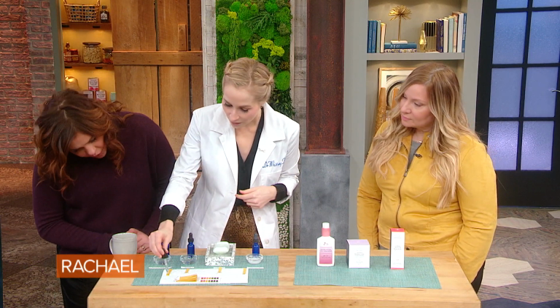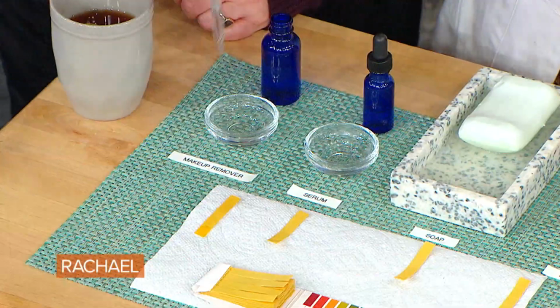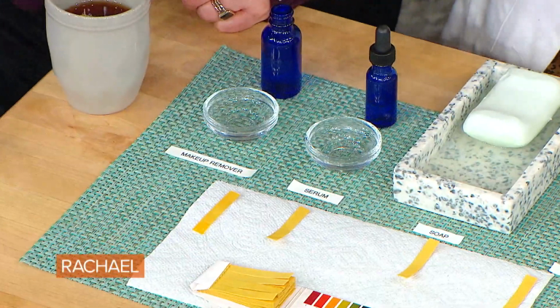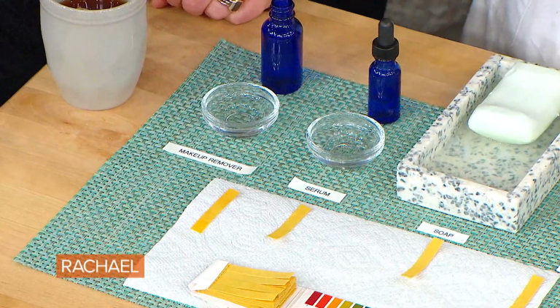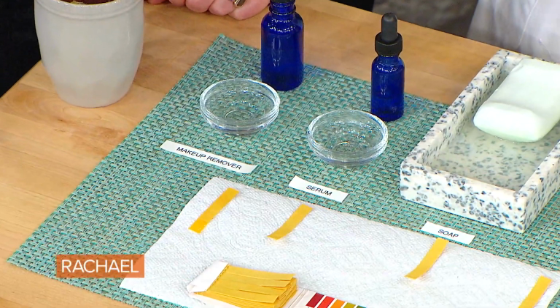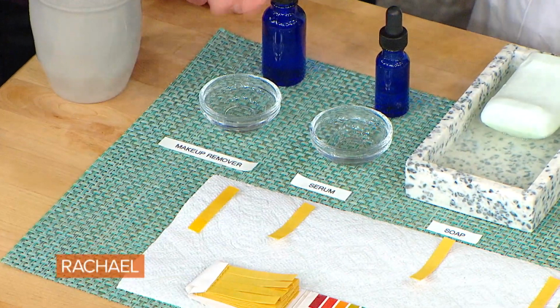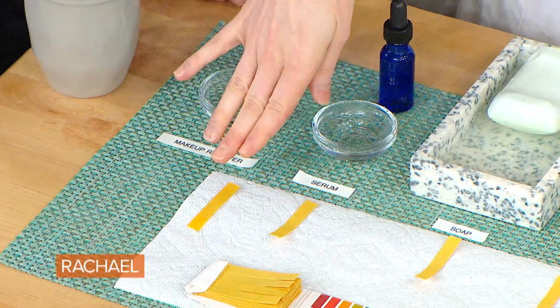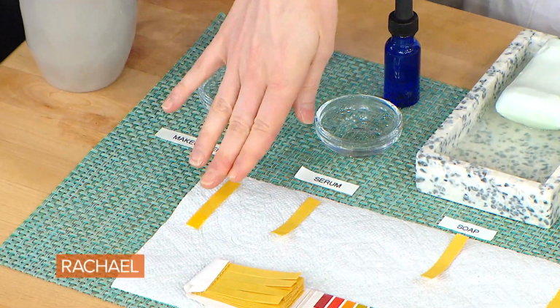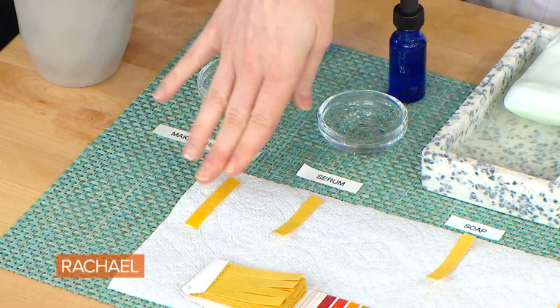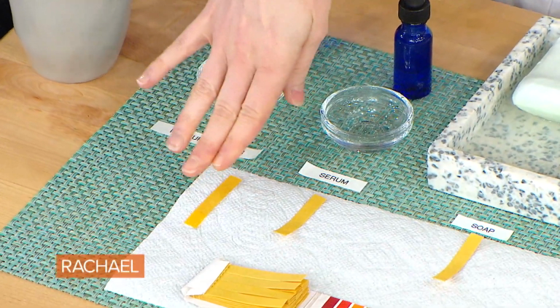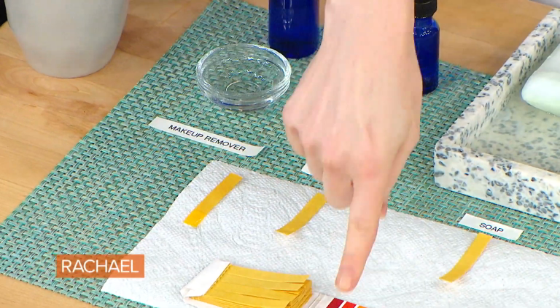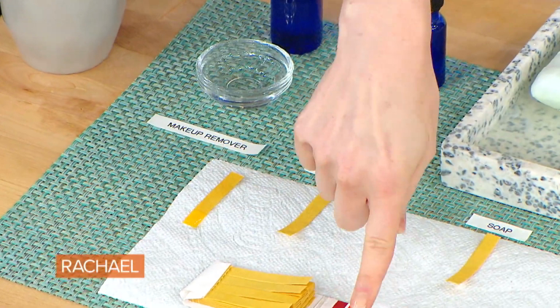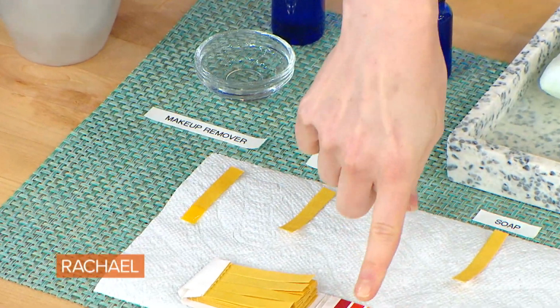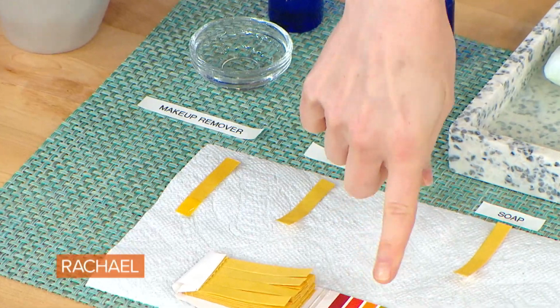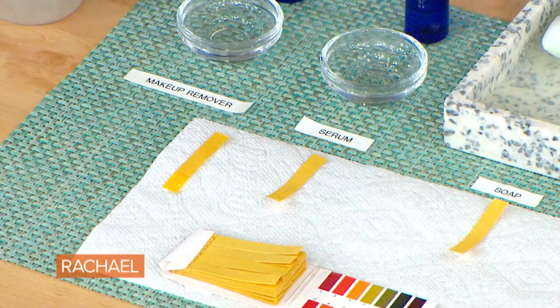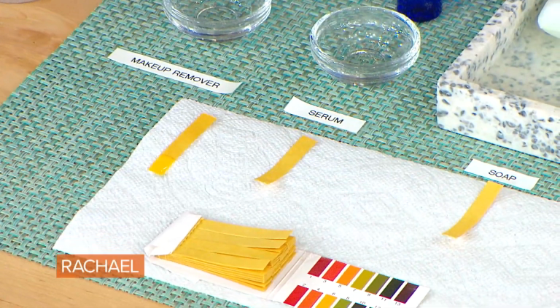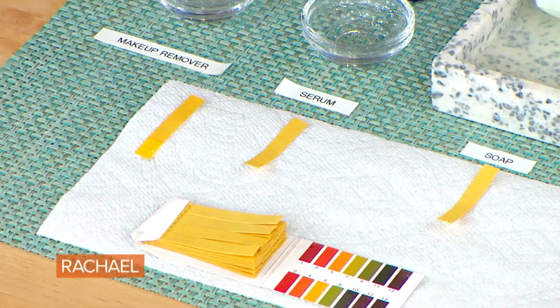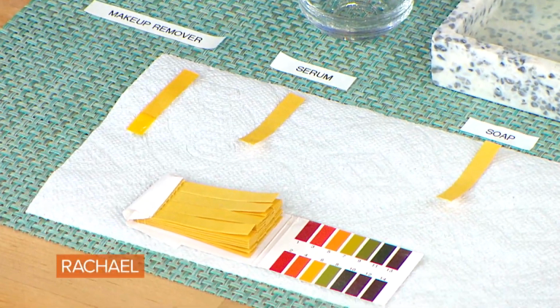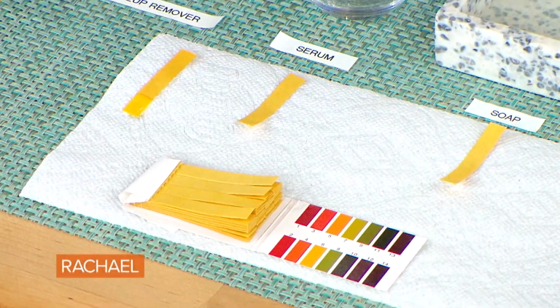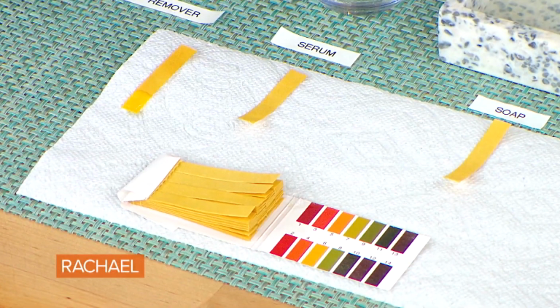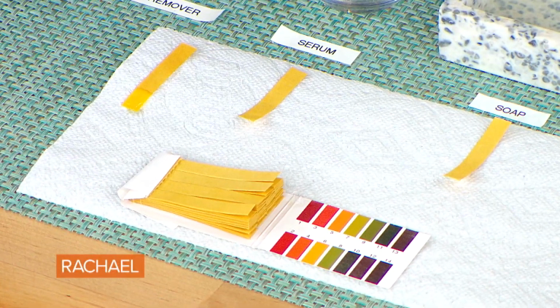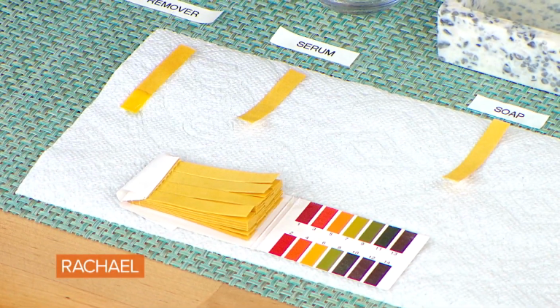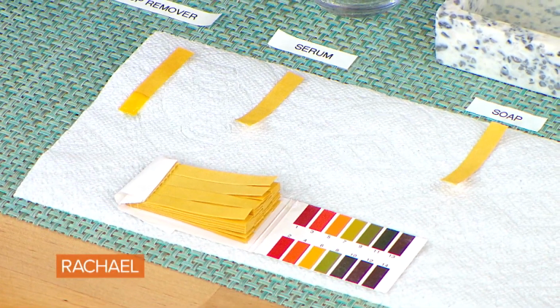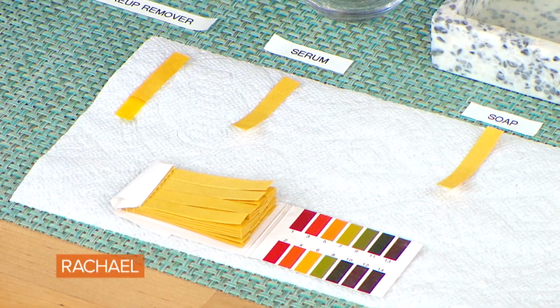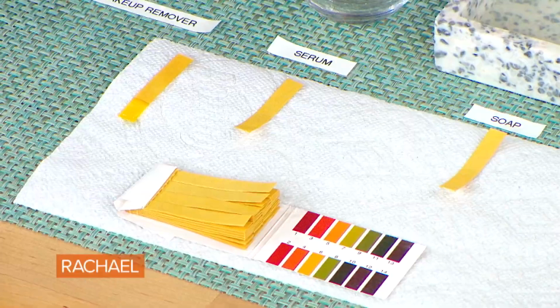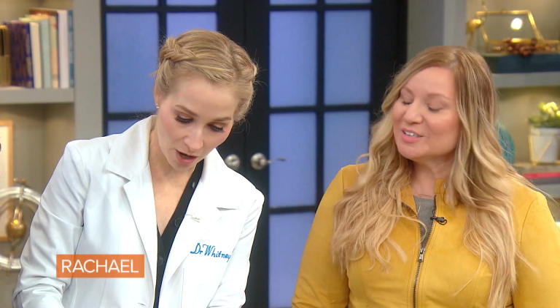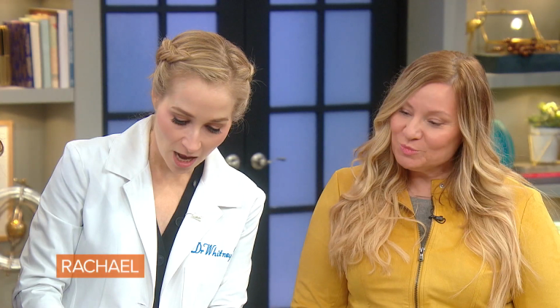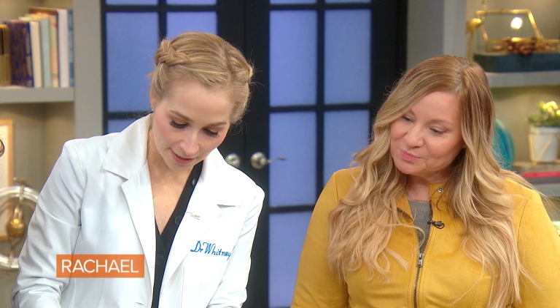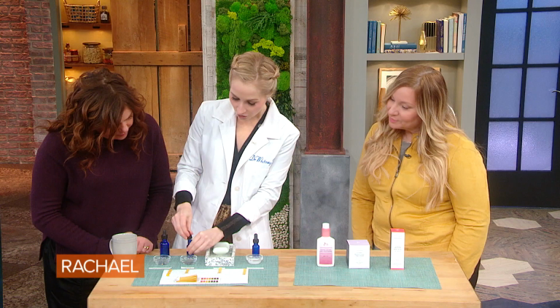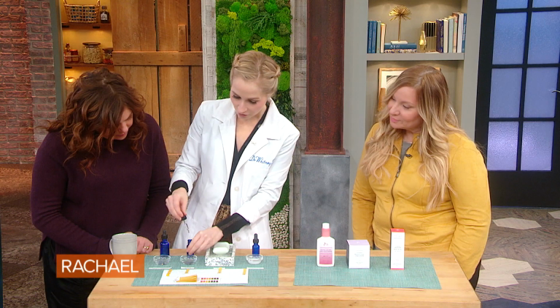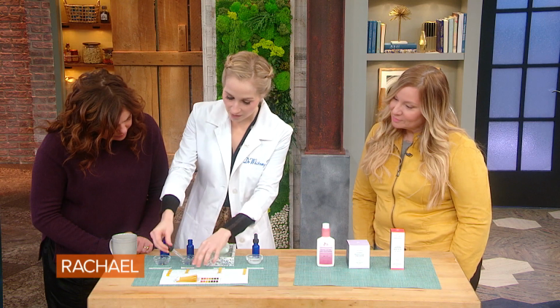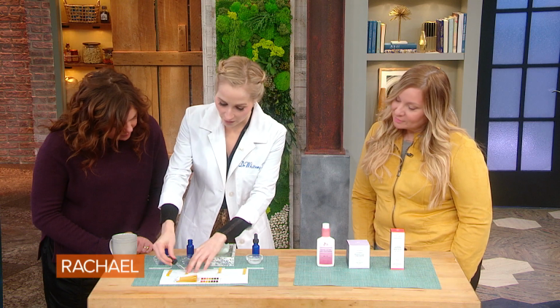So this is her makeup remover, which is staying sort of in that yellow — that's about a six or a seven. That's okay, that's pretty gentle. I don't think your makeup remover, Kelly, is causing any problems.